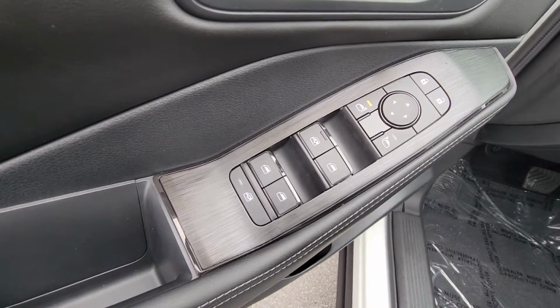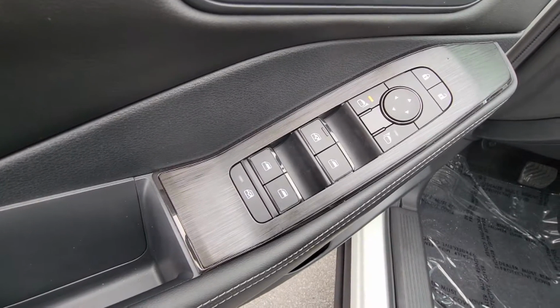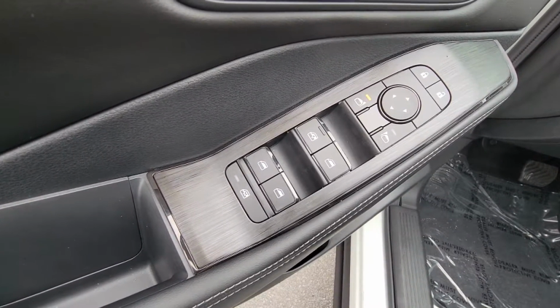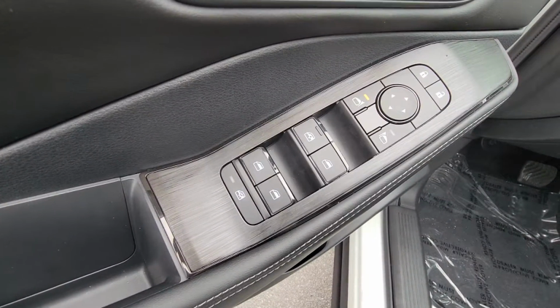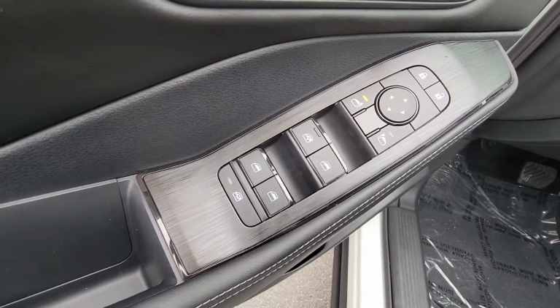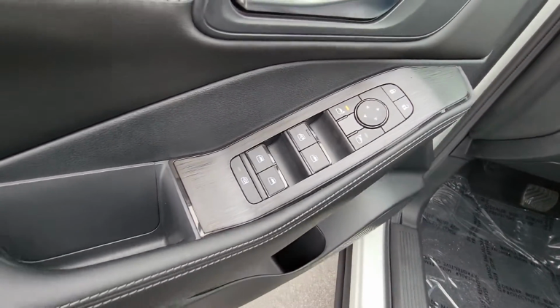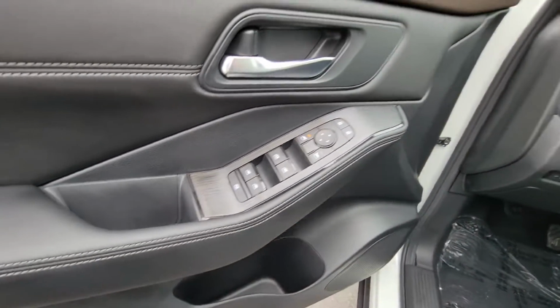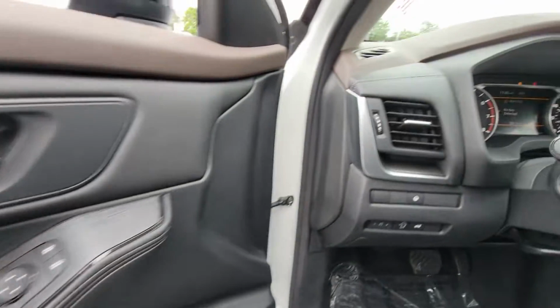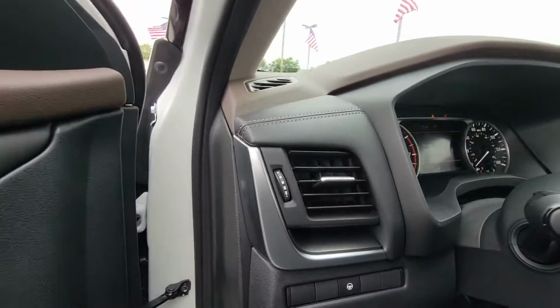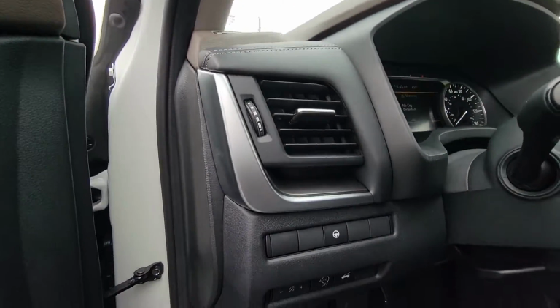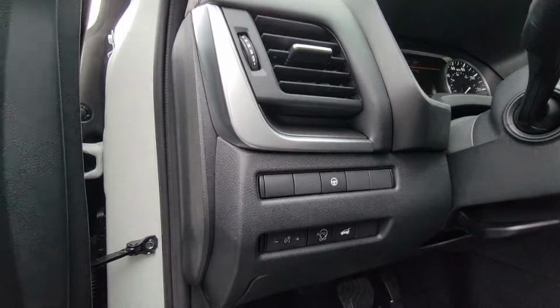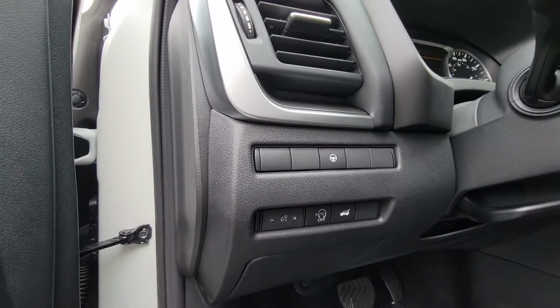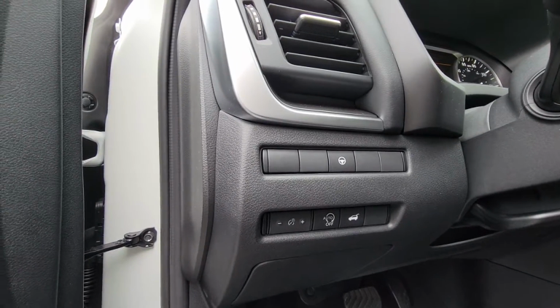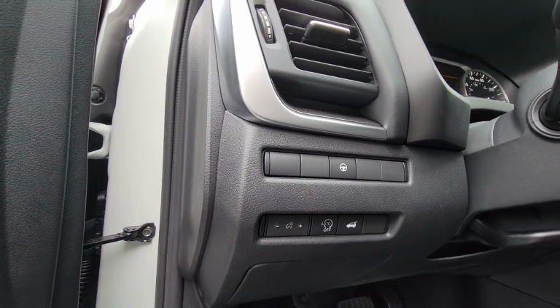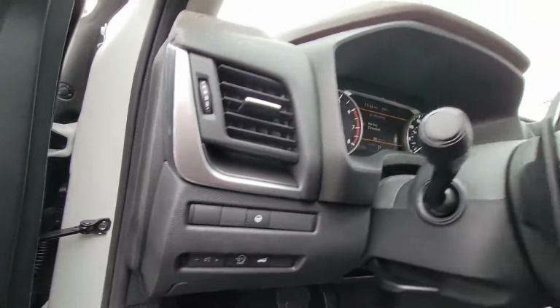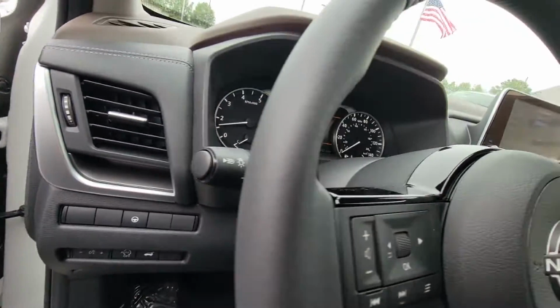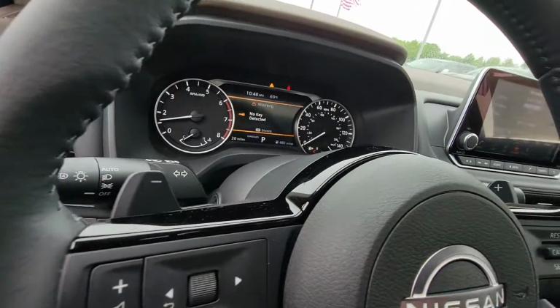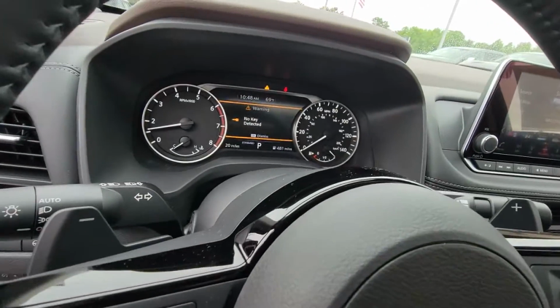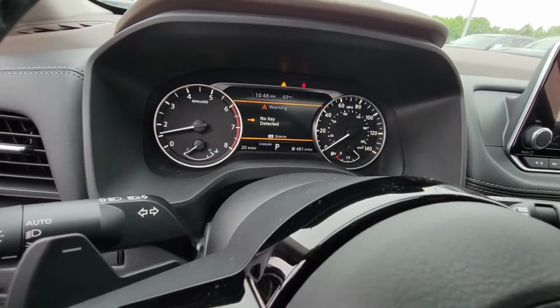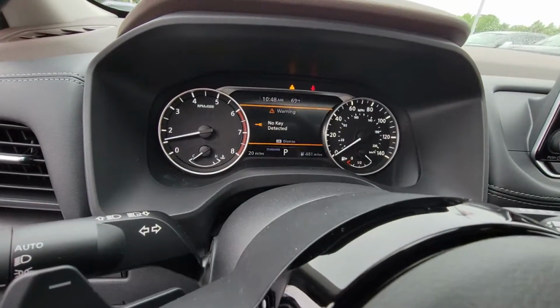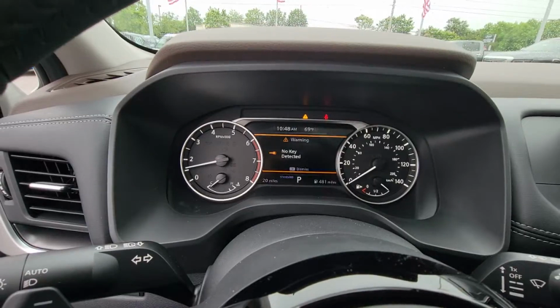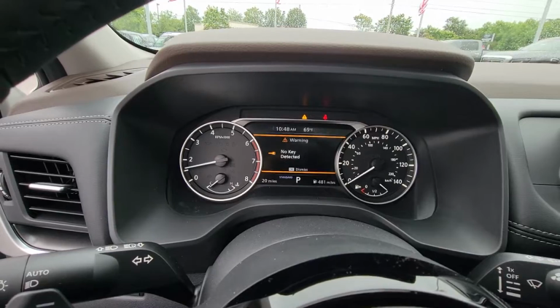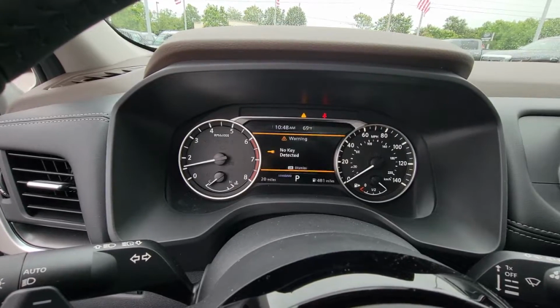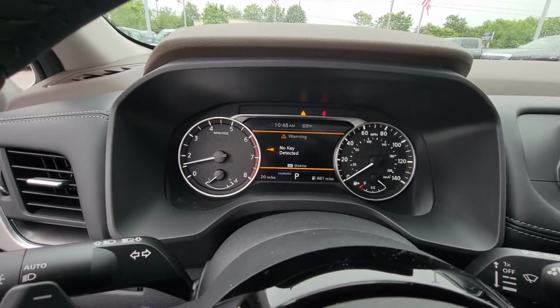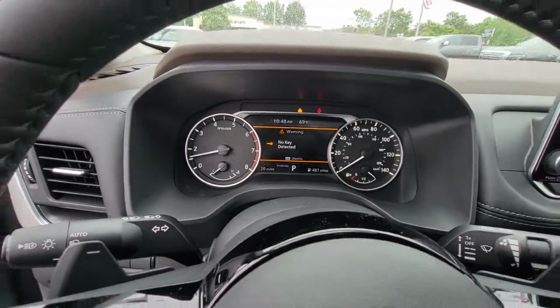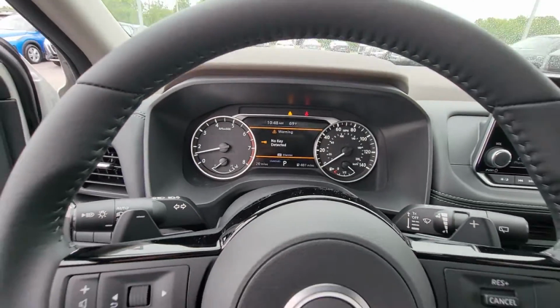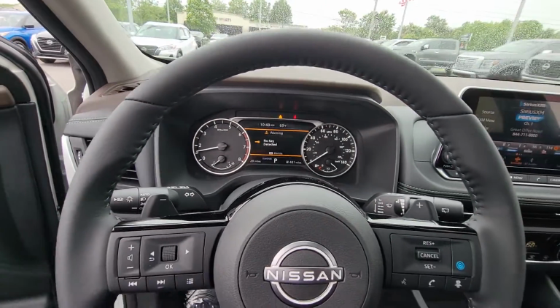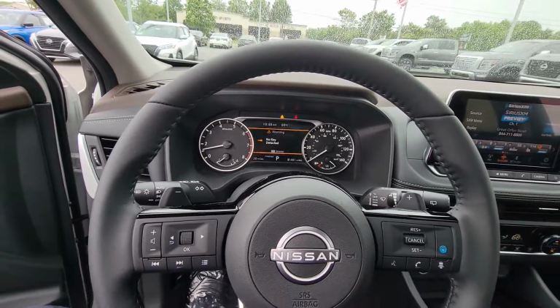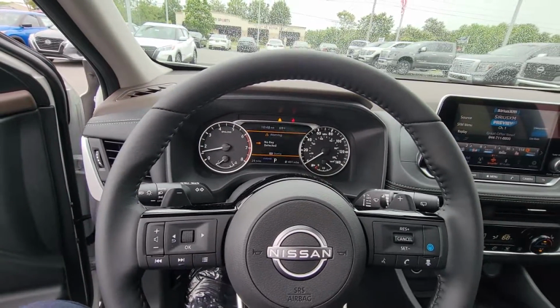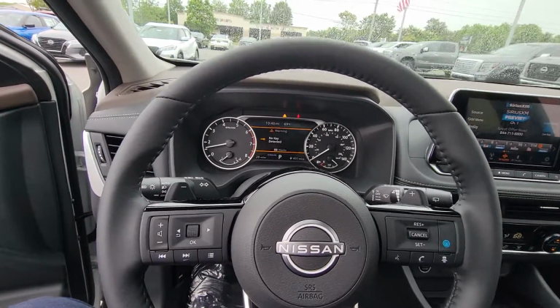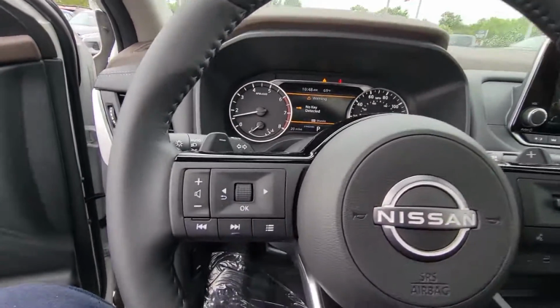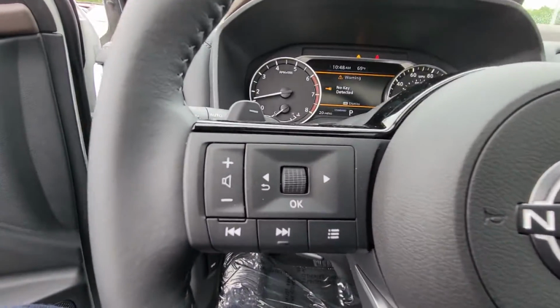Apple CarPlay and/or Android Auto, panoramic roof, keyless entry, heated driver's seat, satellite radio, heated mirrors, power lift gate, steering wheel audio controls, power driver's seat, dual zone AC.